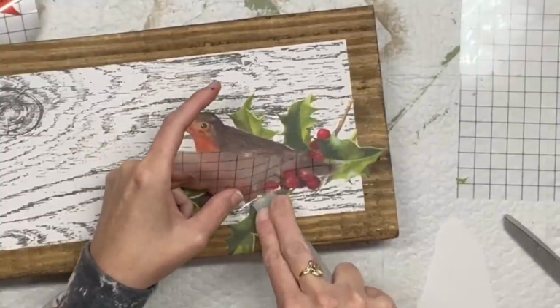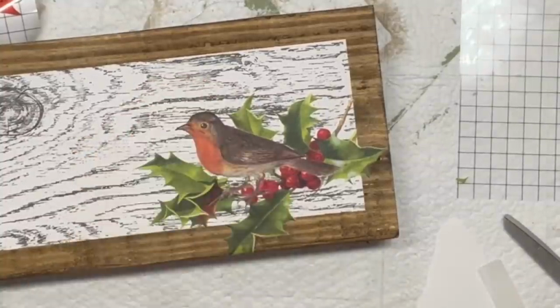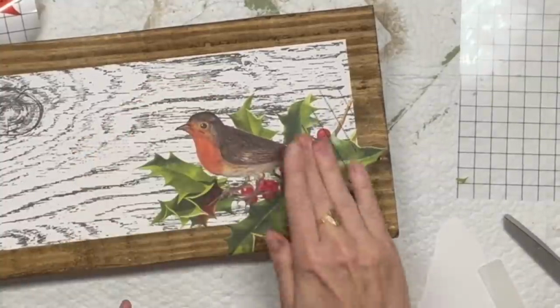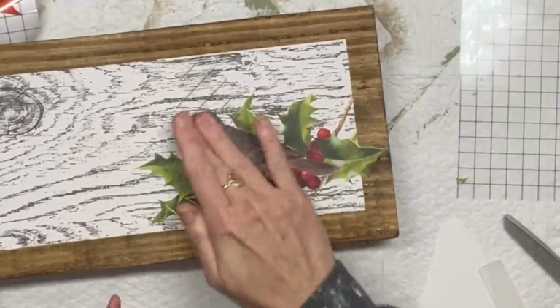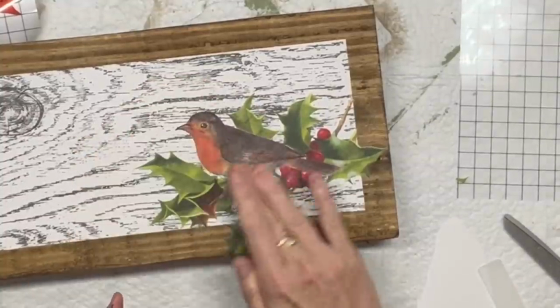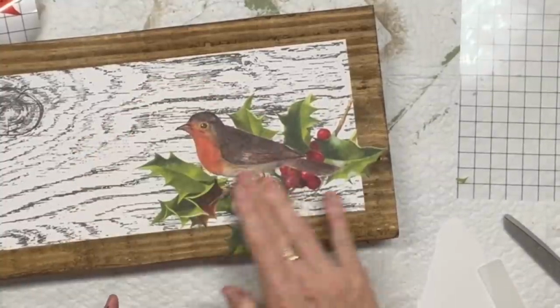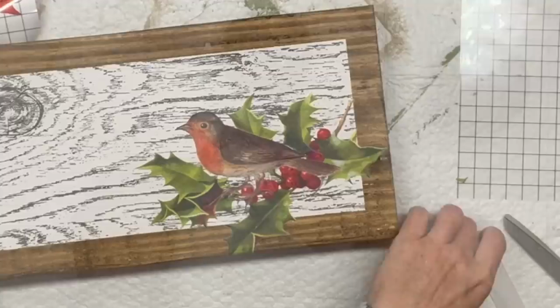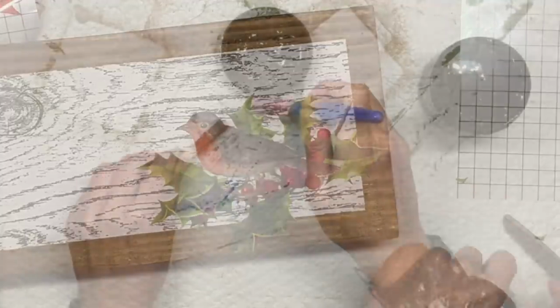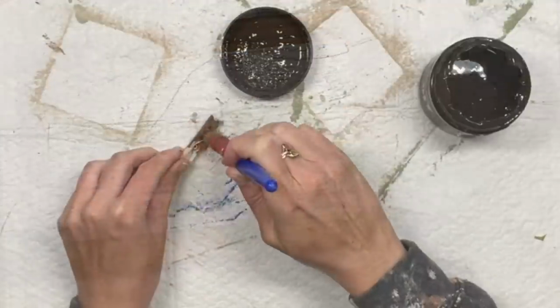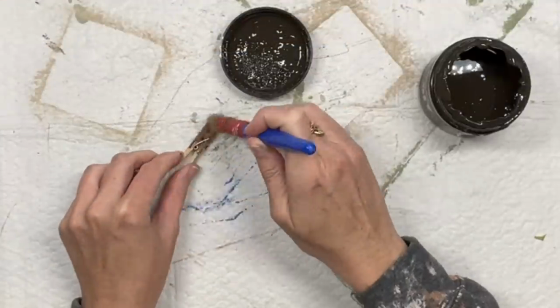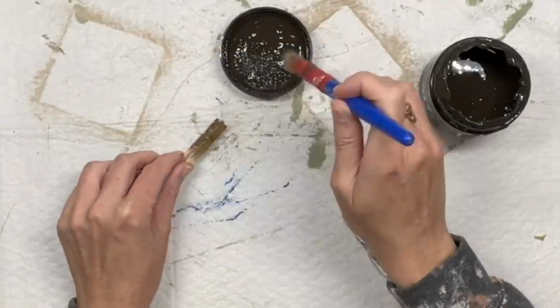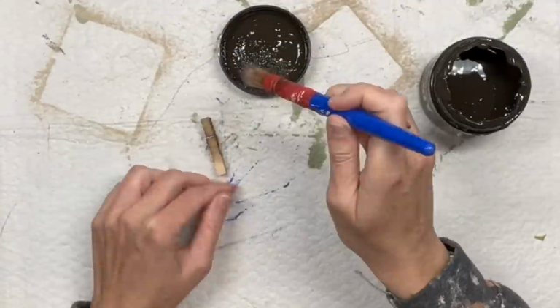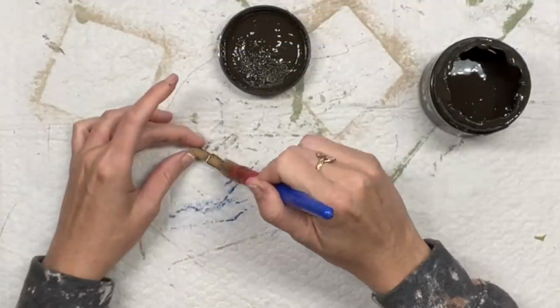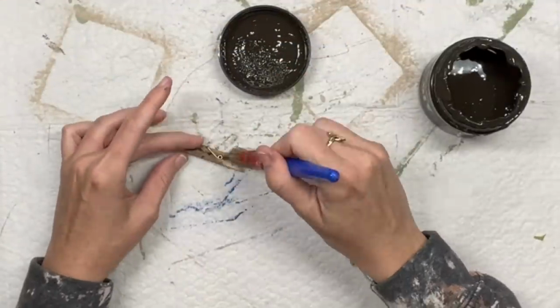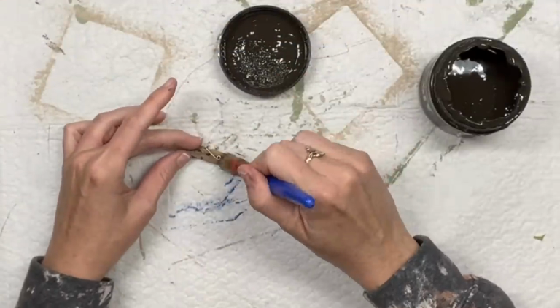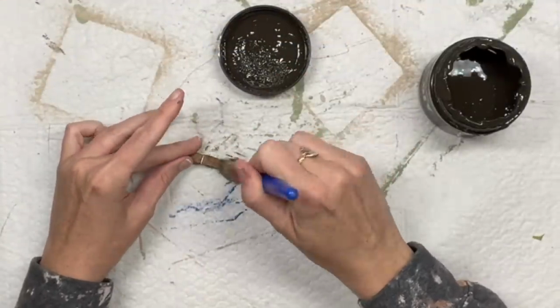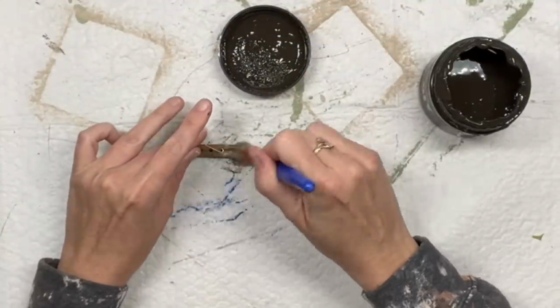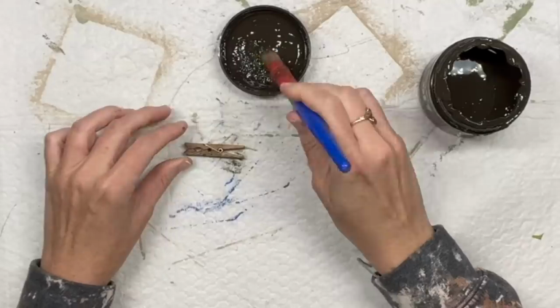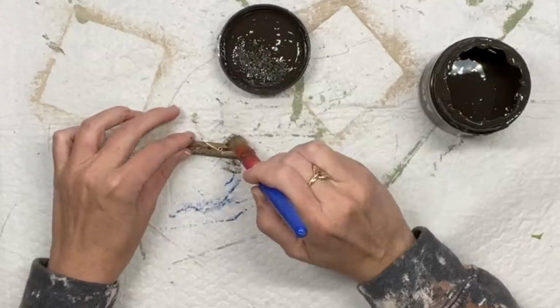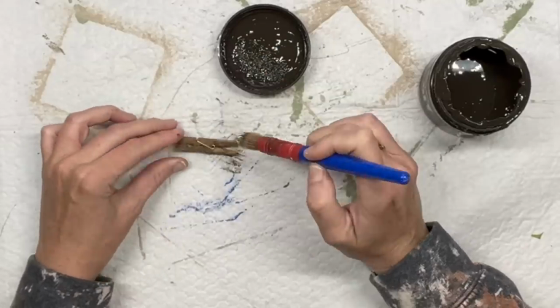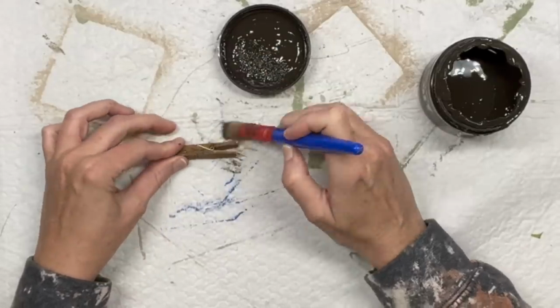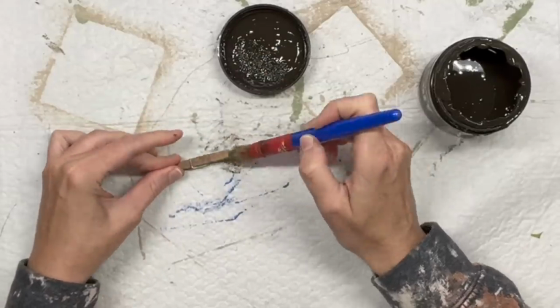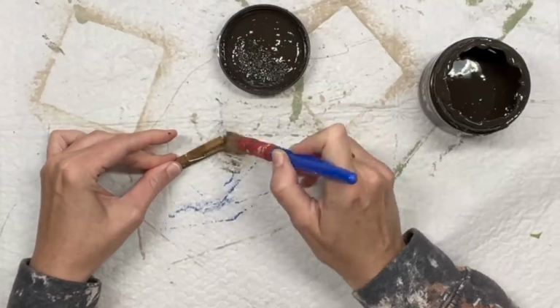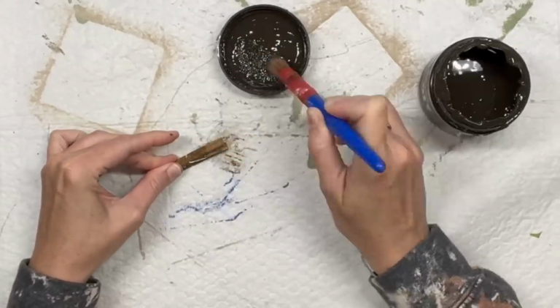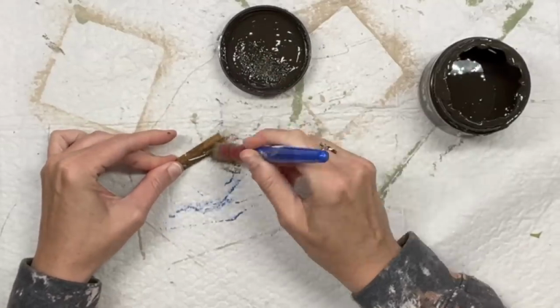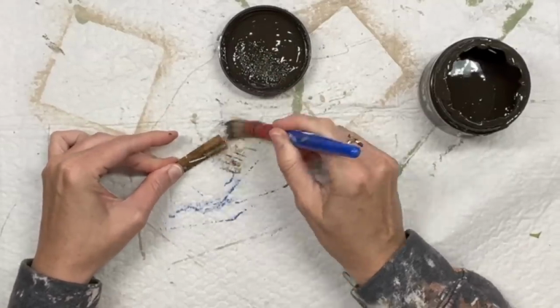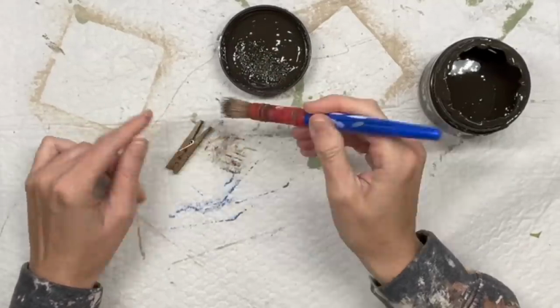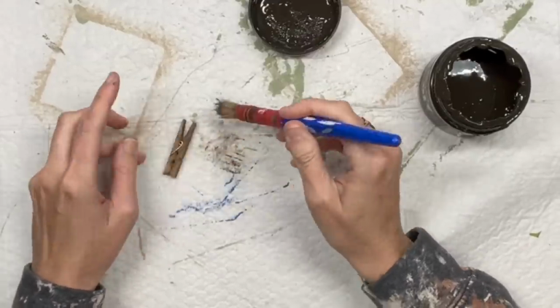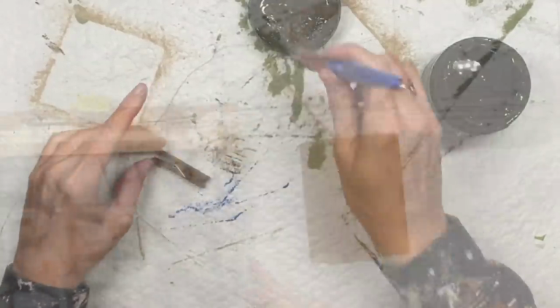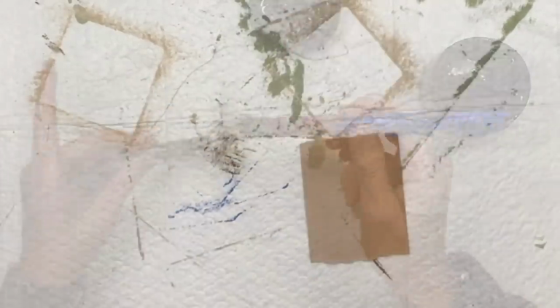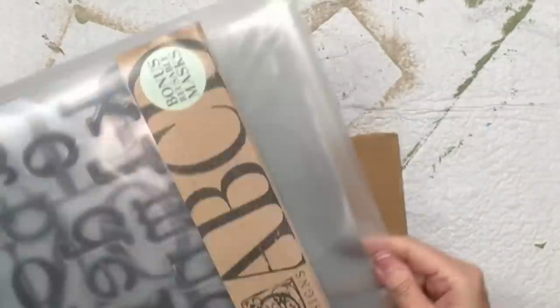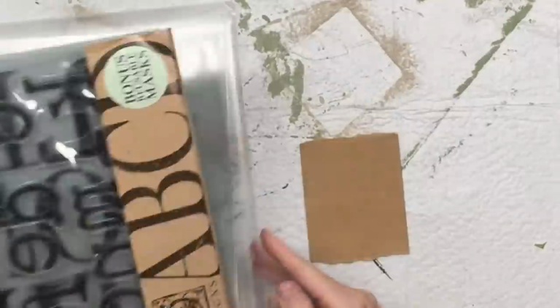So after I put the bird on, look at how it just looks like one image. Now I'm going to take a little clothespin. We're going to take dark and decrepit once again, and we're going to stain that up so that it matches the wood as well.